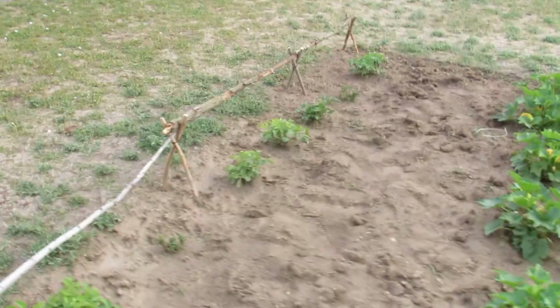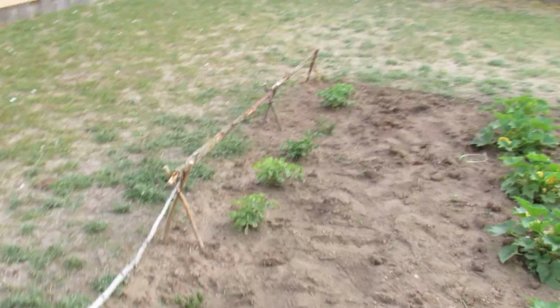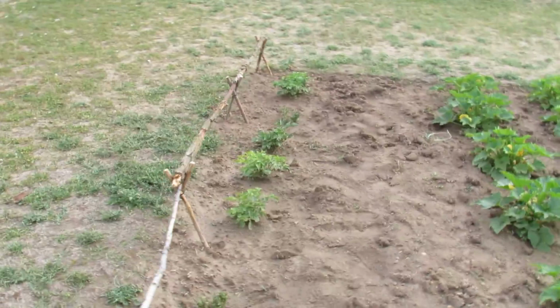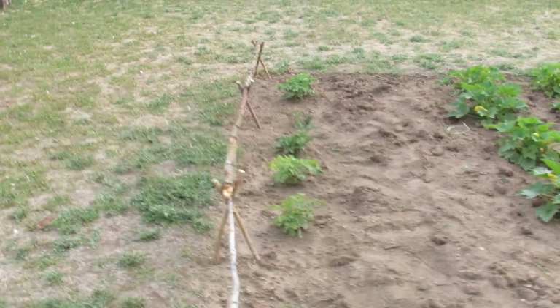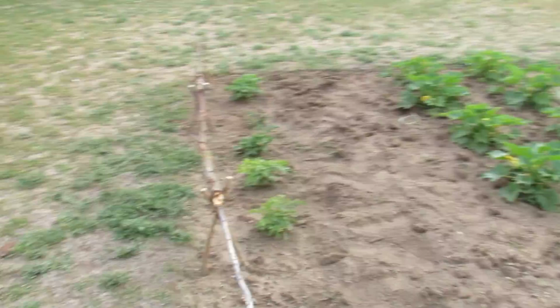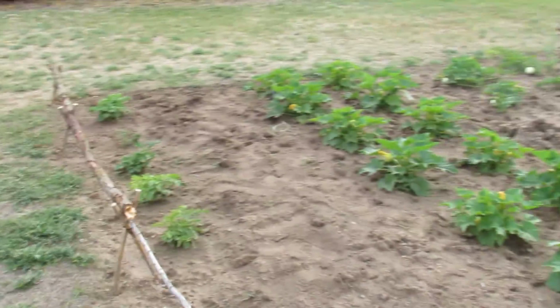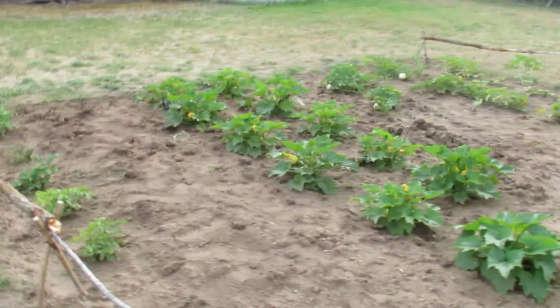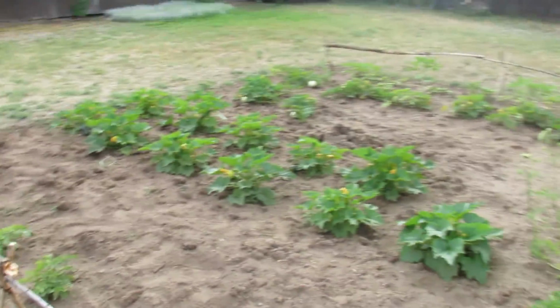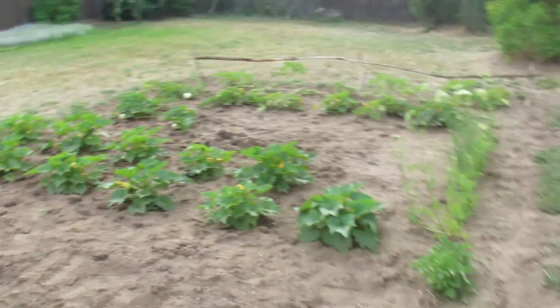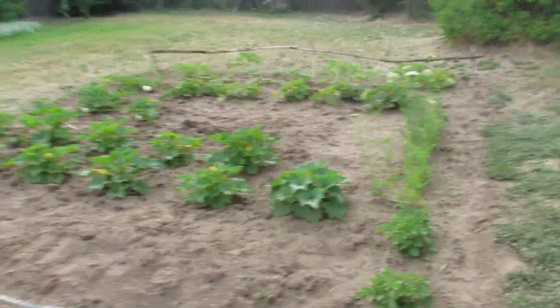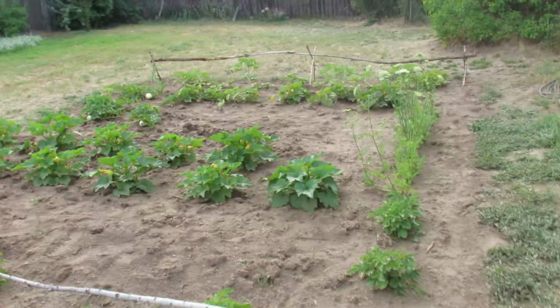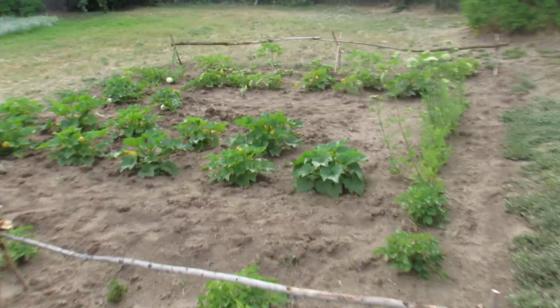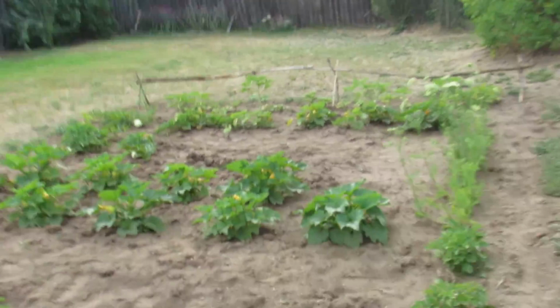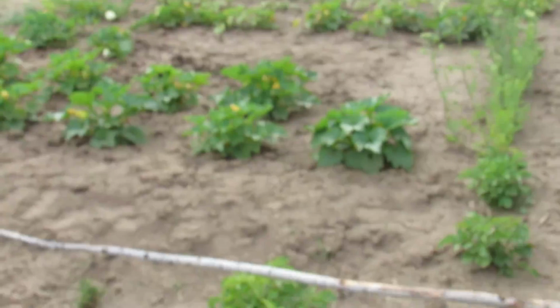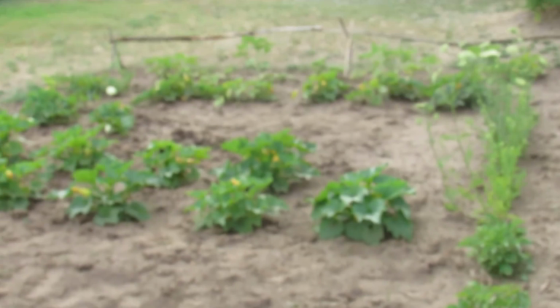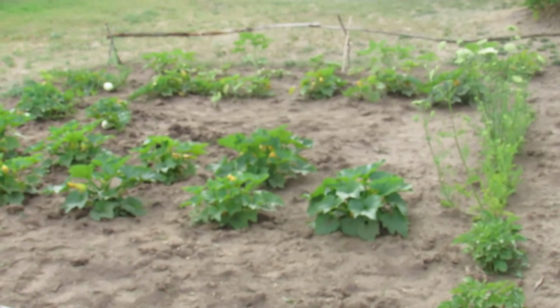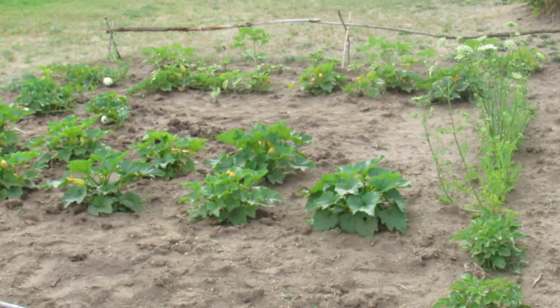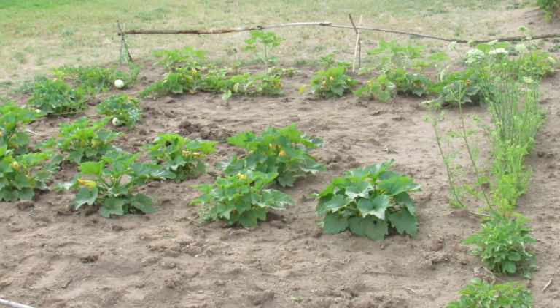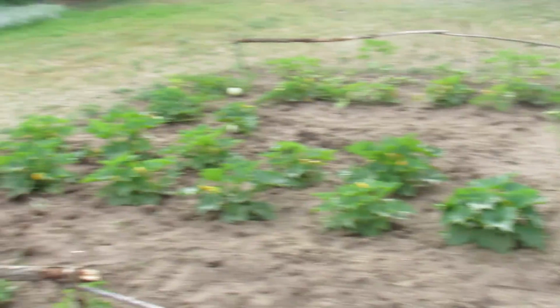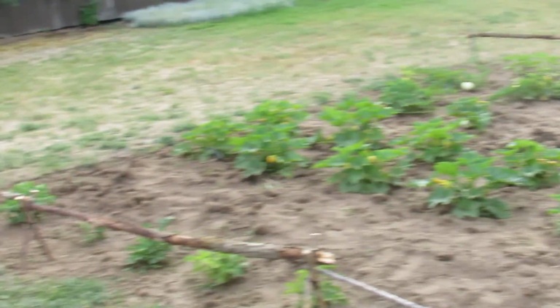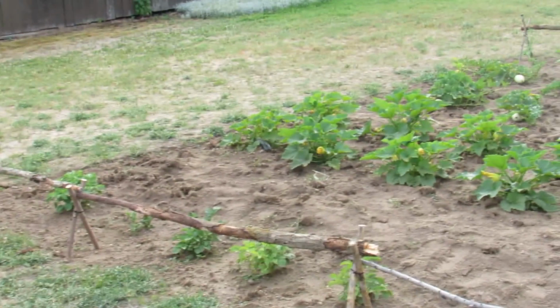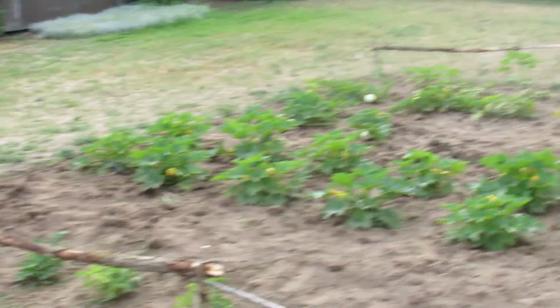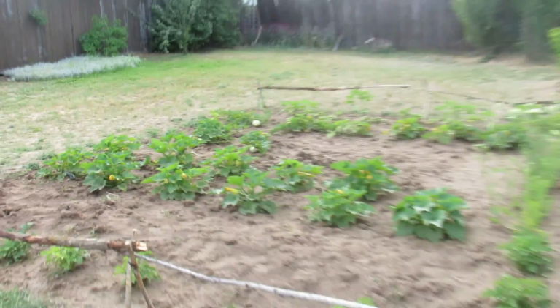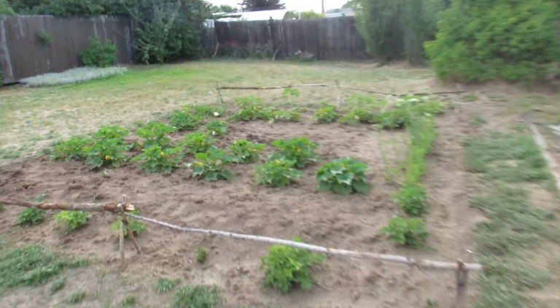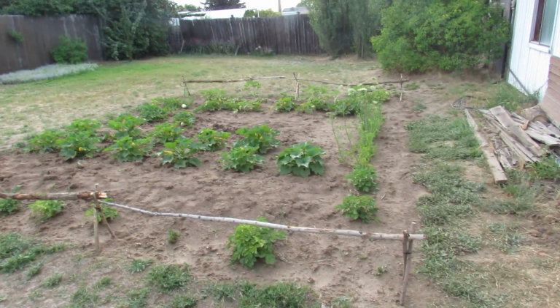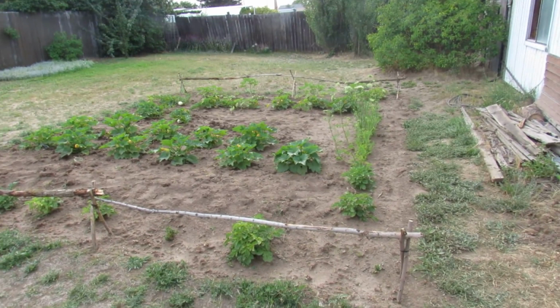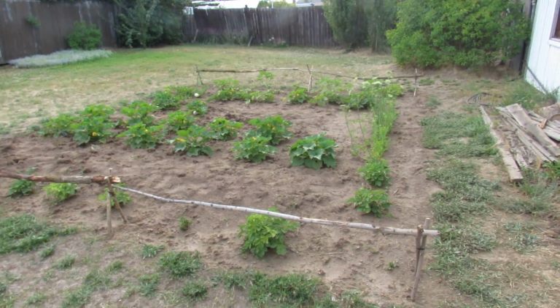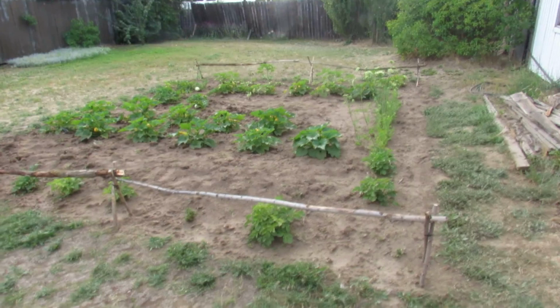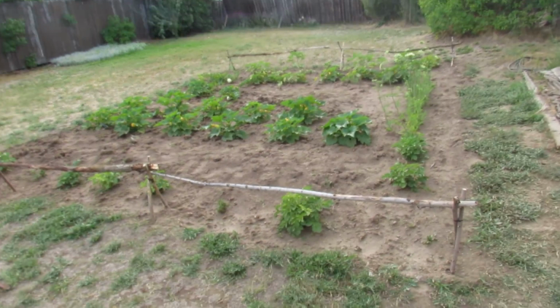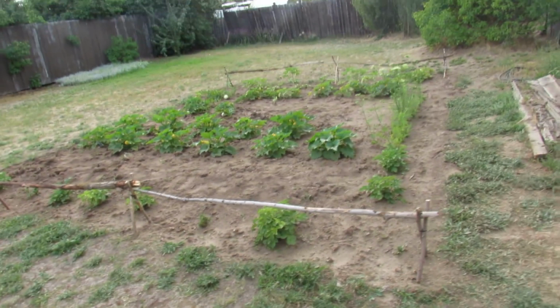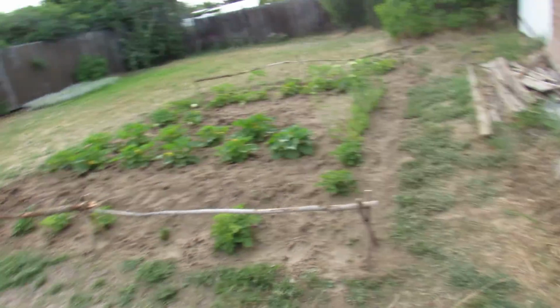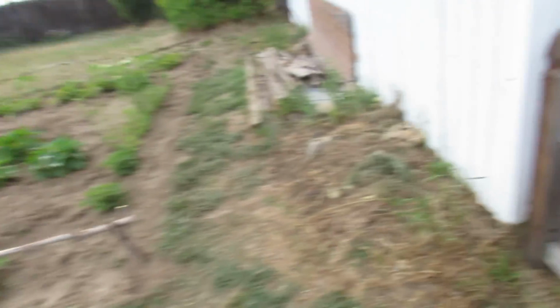So that's my little garden area. Let's grab a shovel and dig.